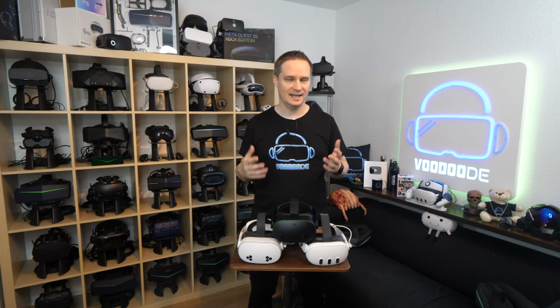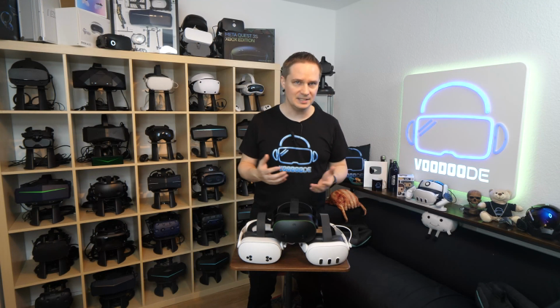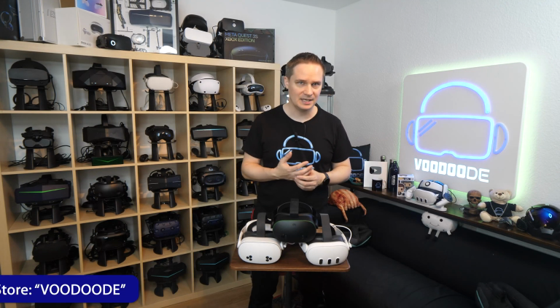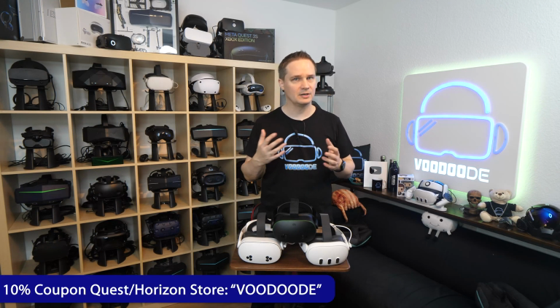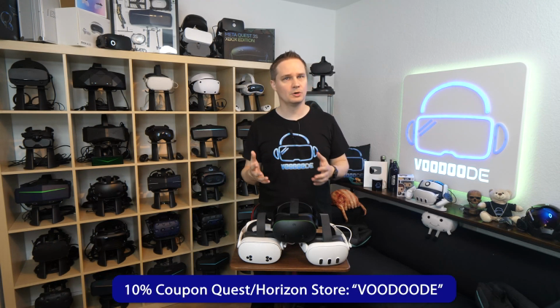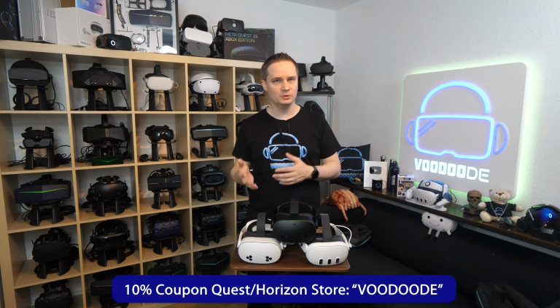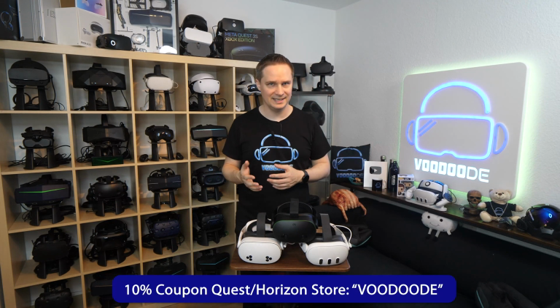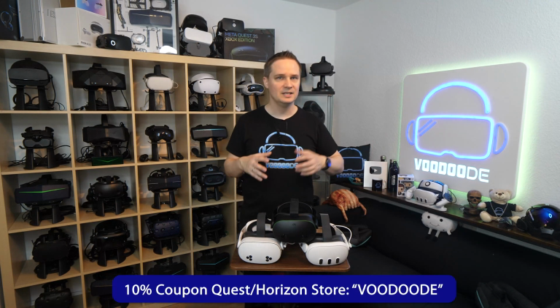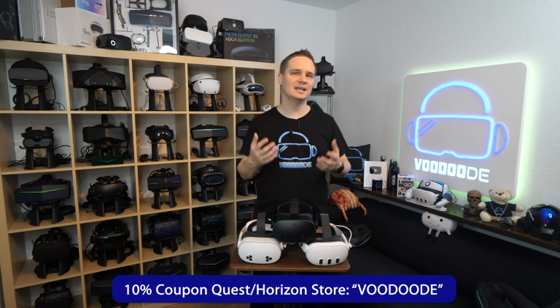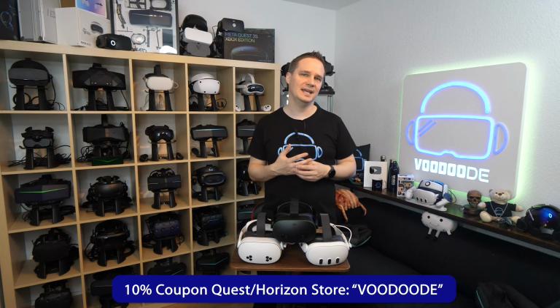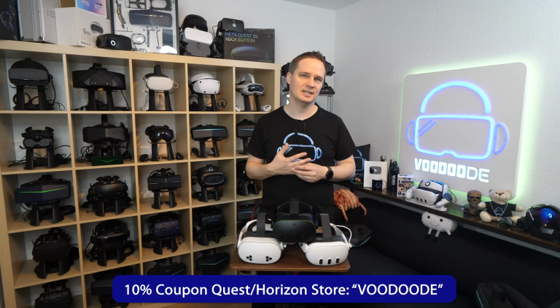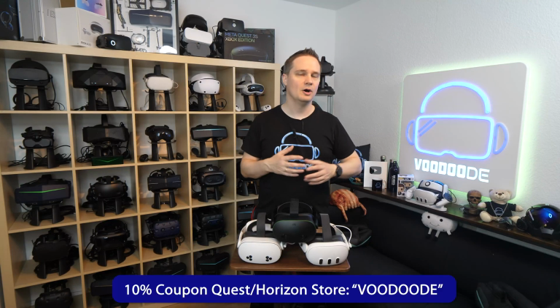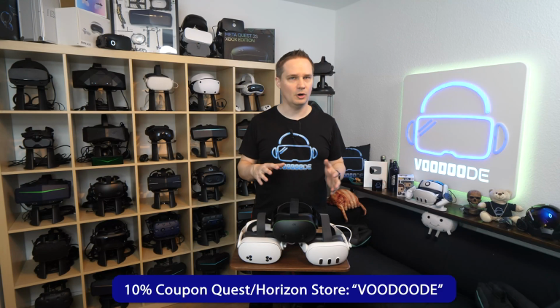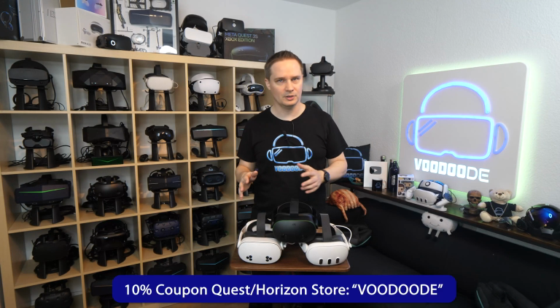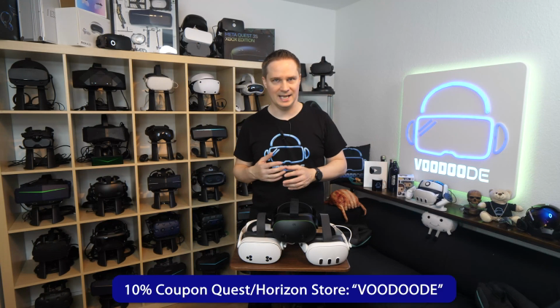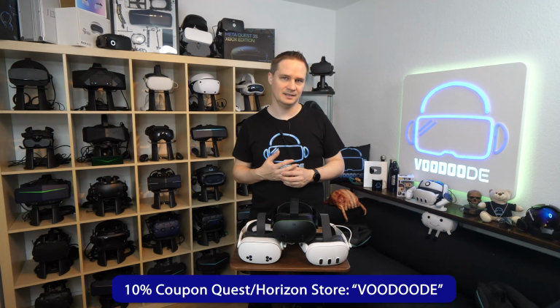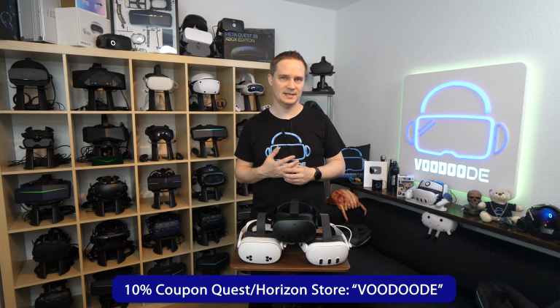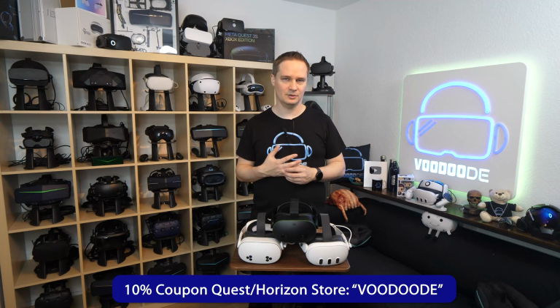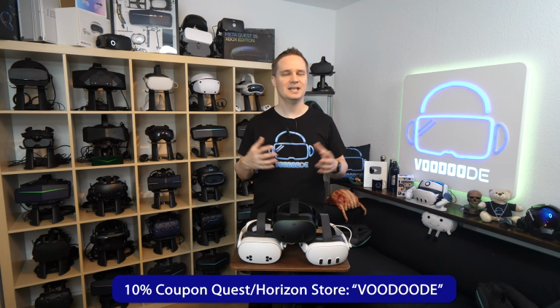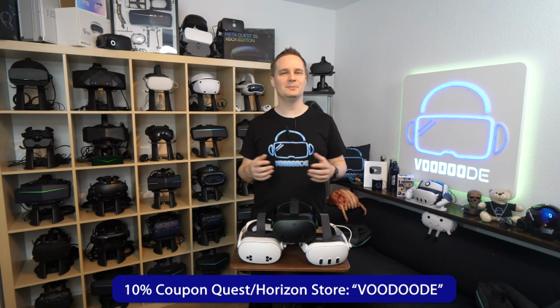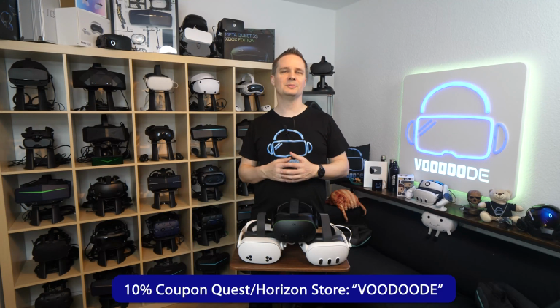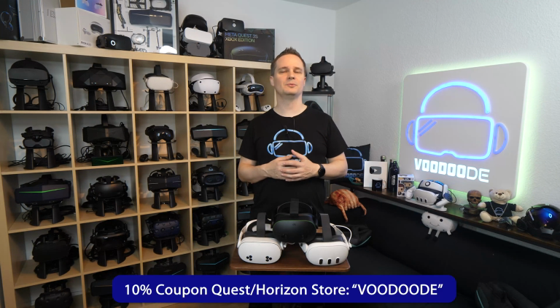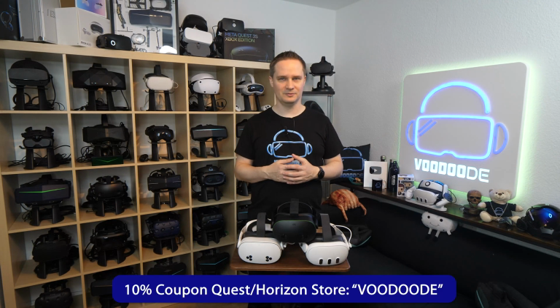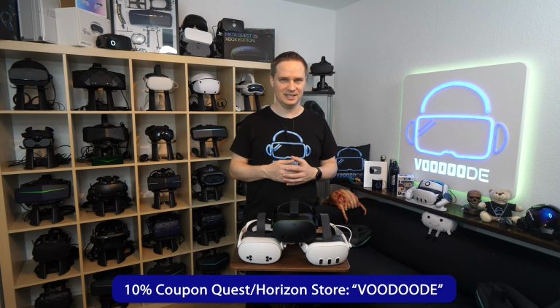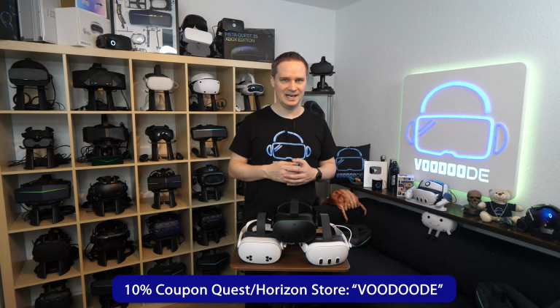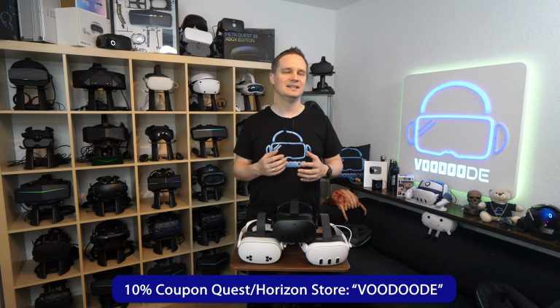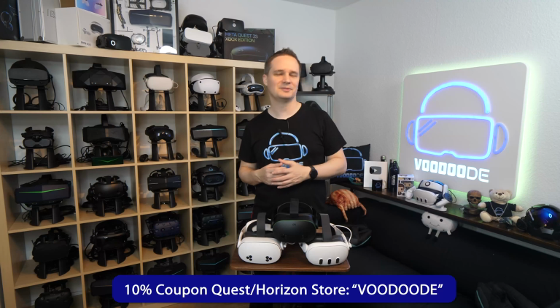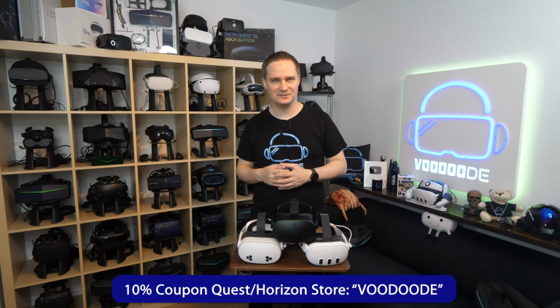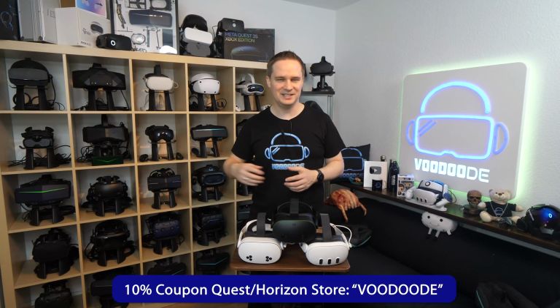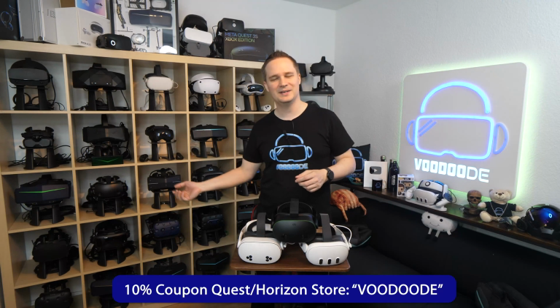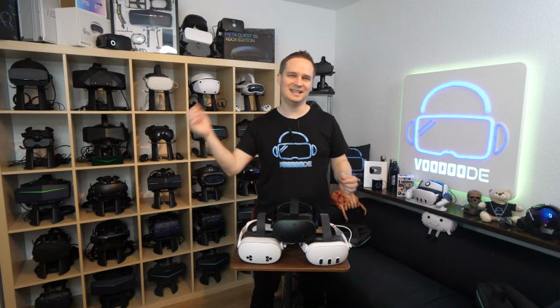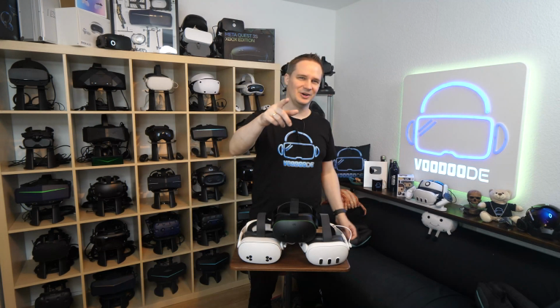And the best part — with my coupon code voodoo.de you save 10% on all those apps in the Quest store. My name is Thomas and you're watching voodoo.de VR. Let's have some fun with the video and let's go.